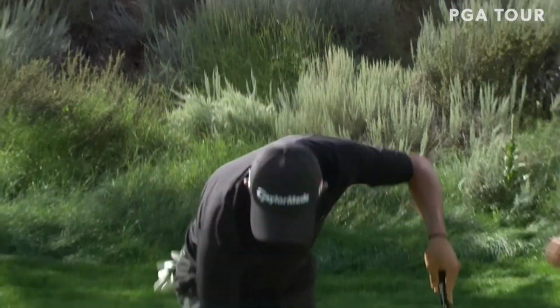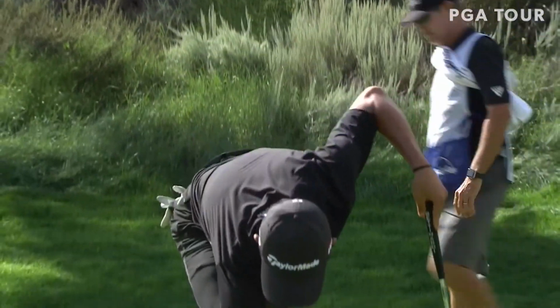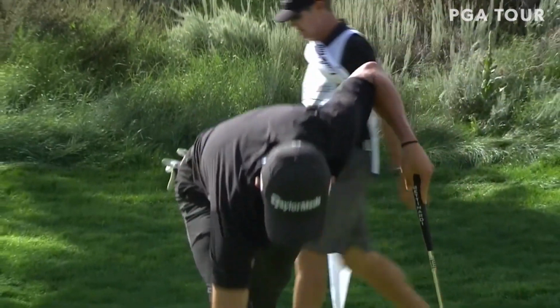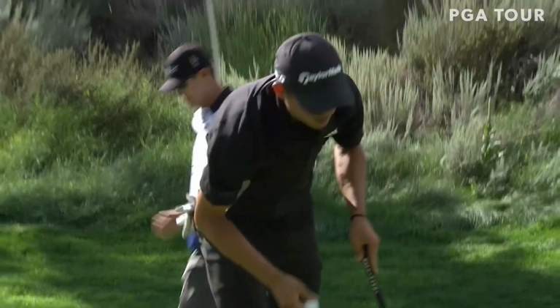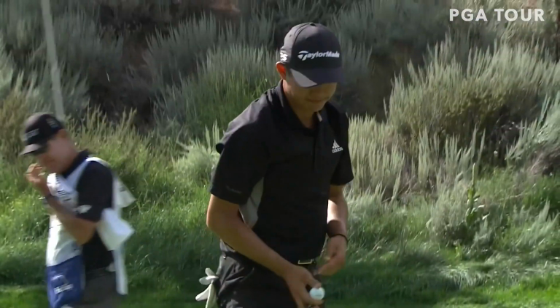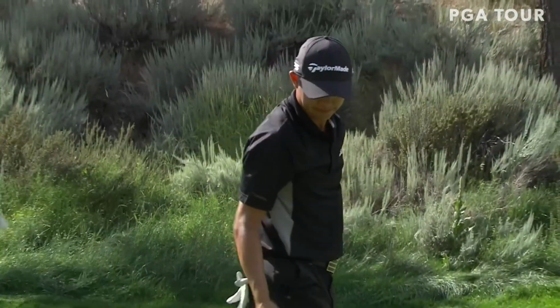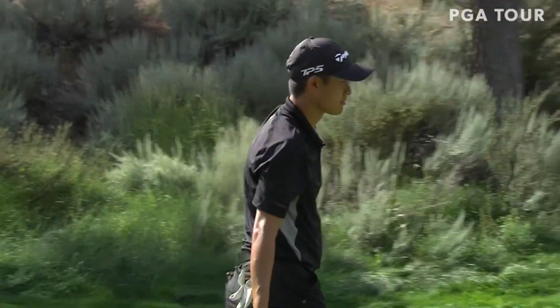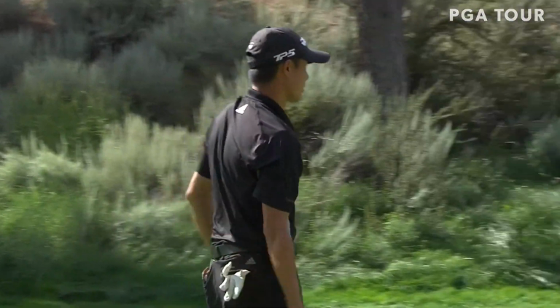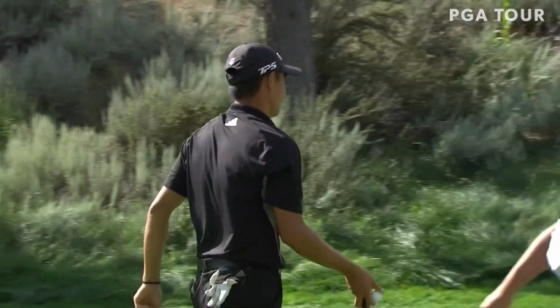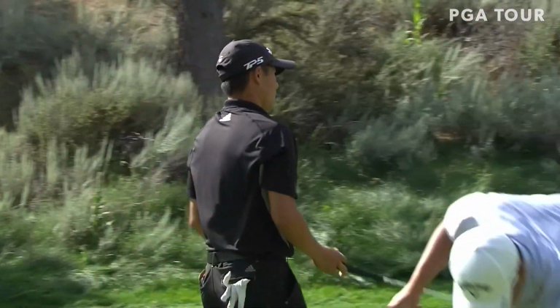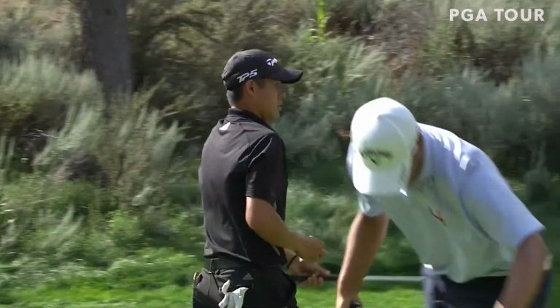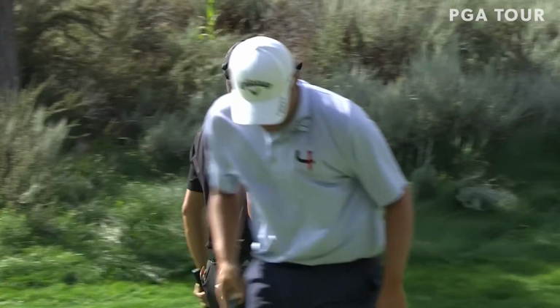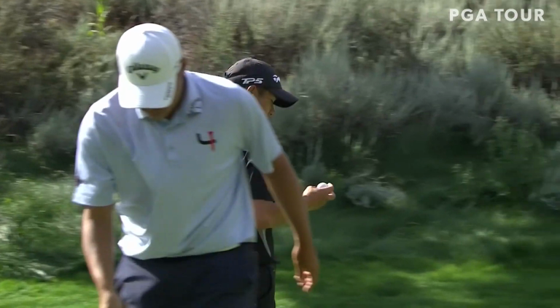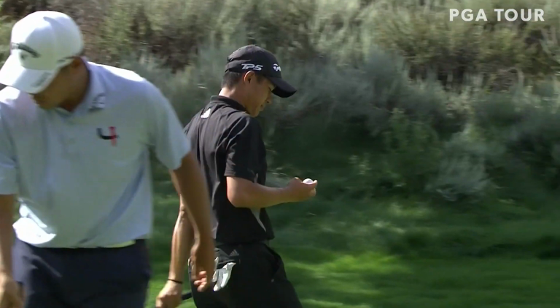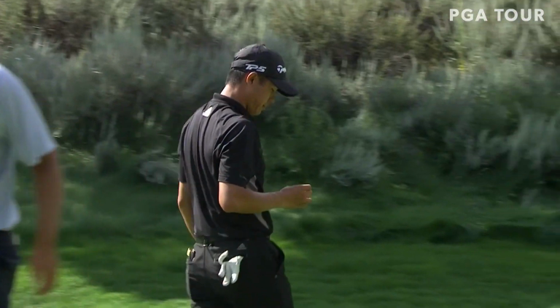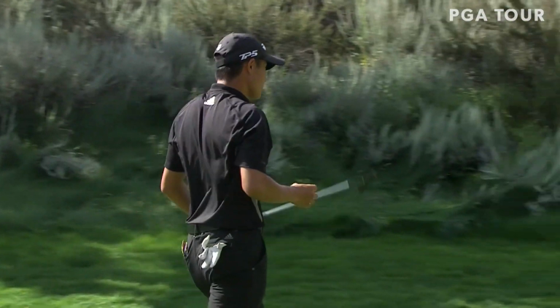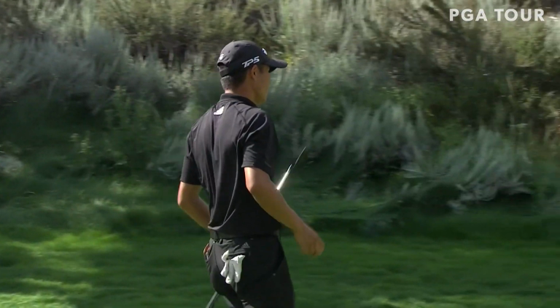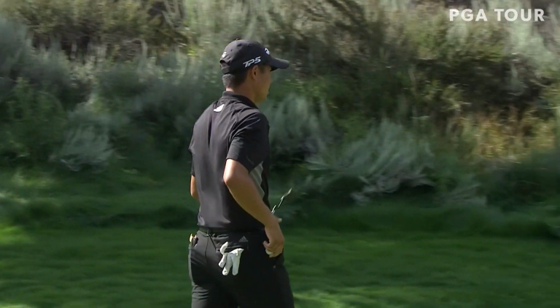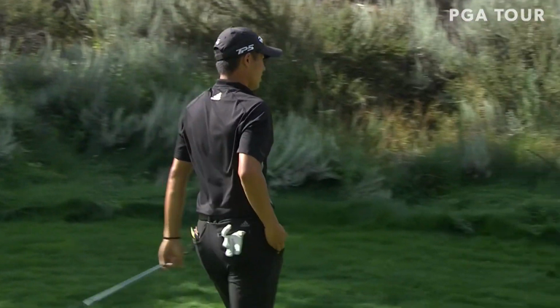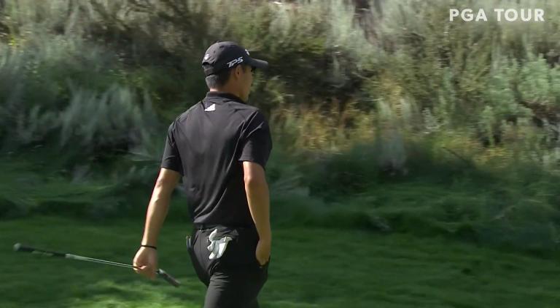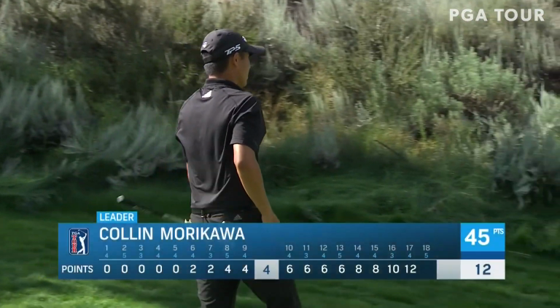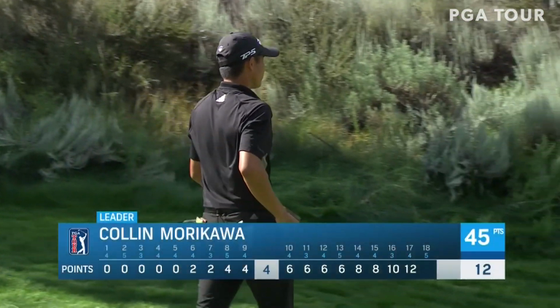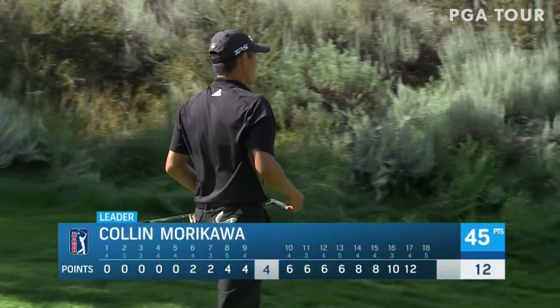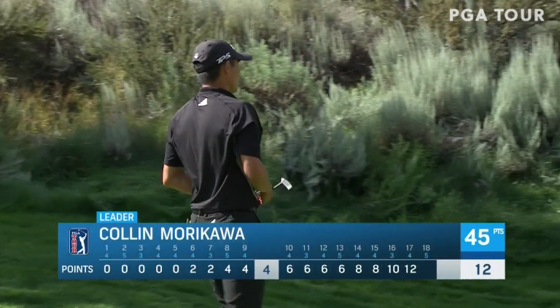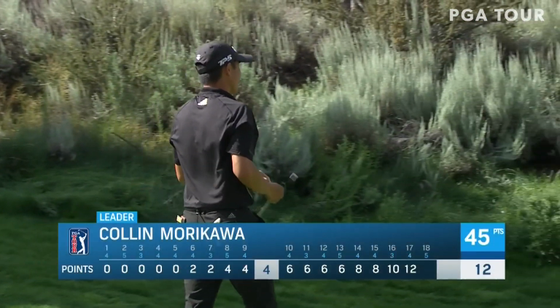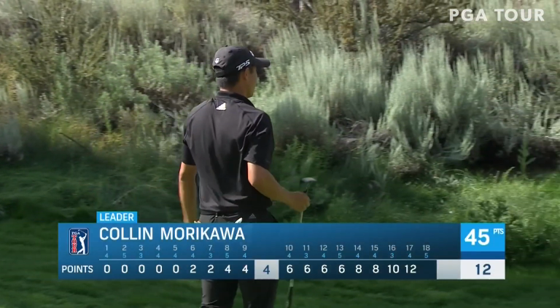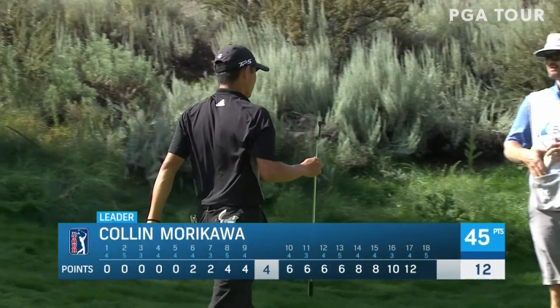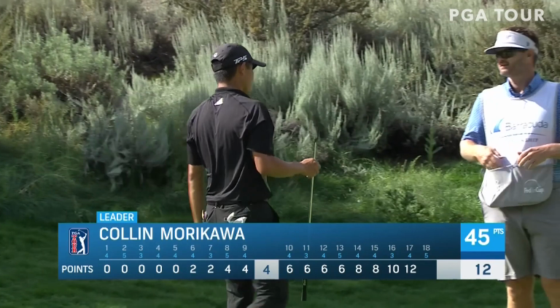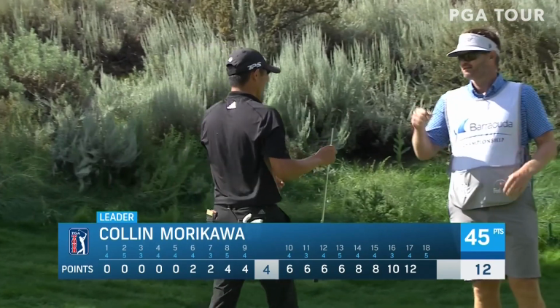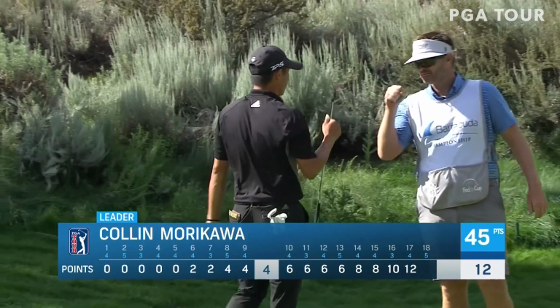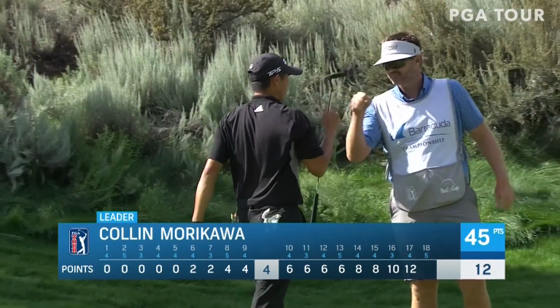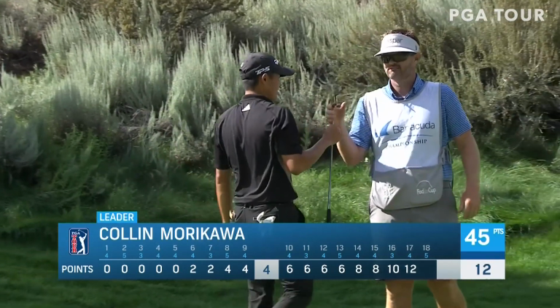30 feet. The 22-year-old strolls up, comes to it — just walks it in. That had some speed when it got to the hole and went in.